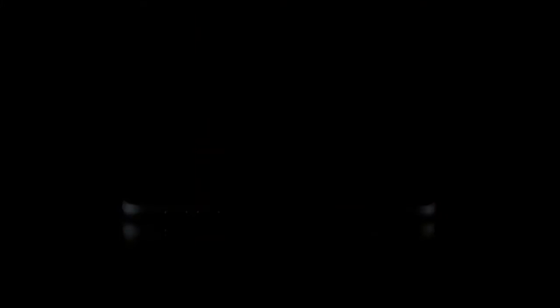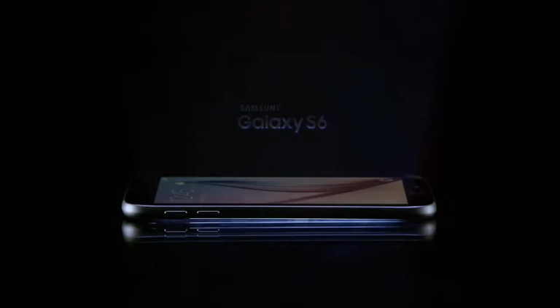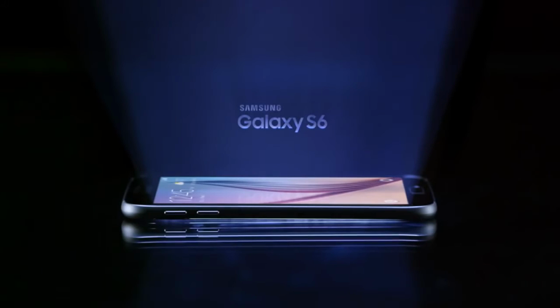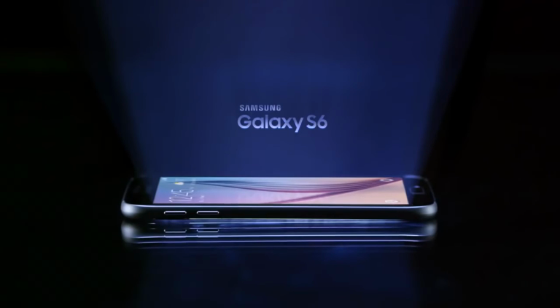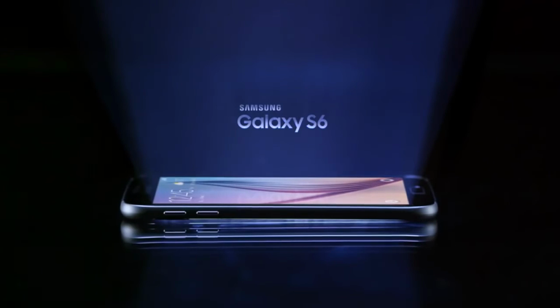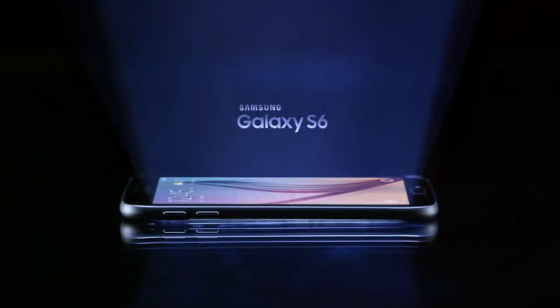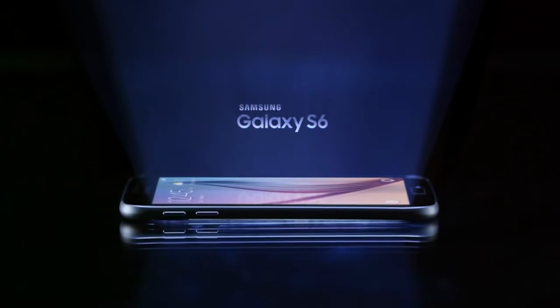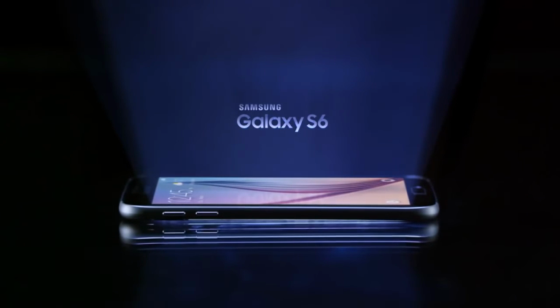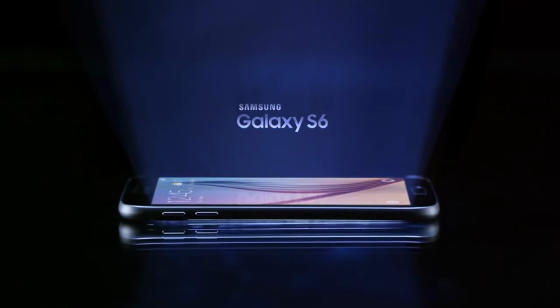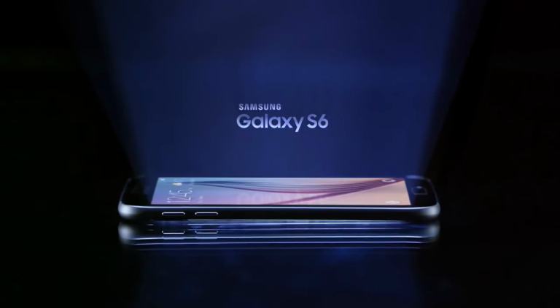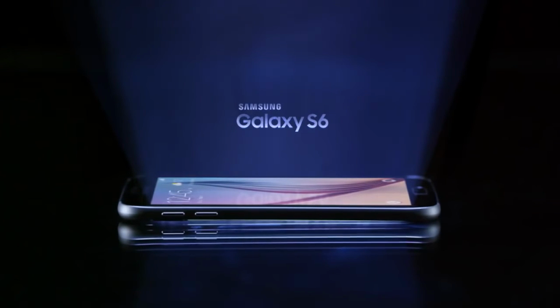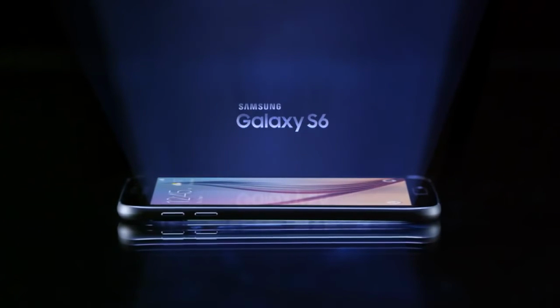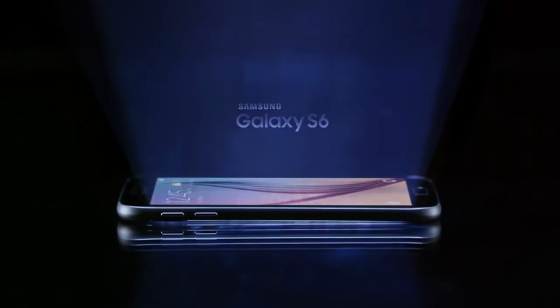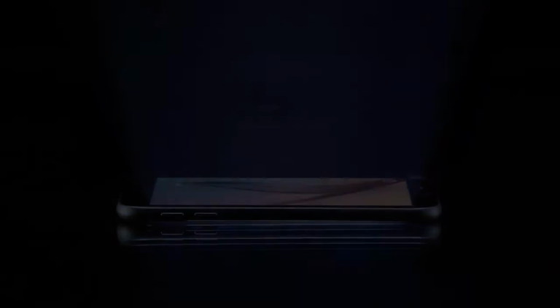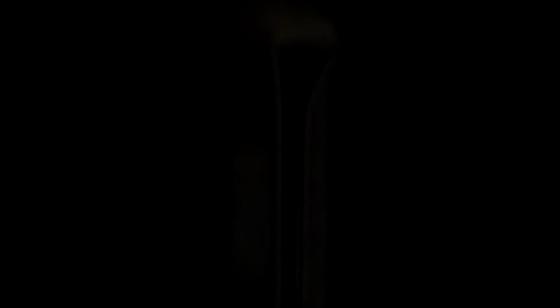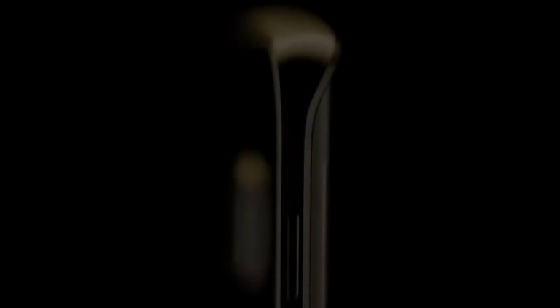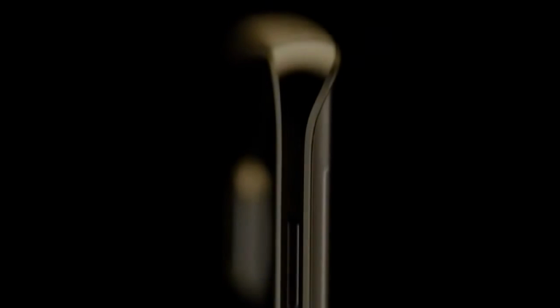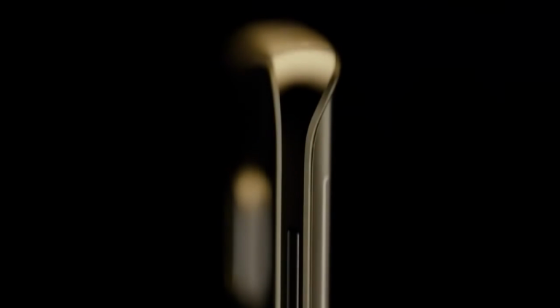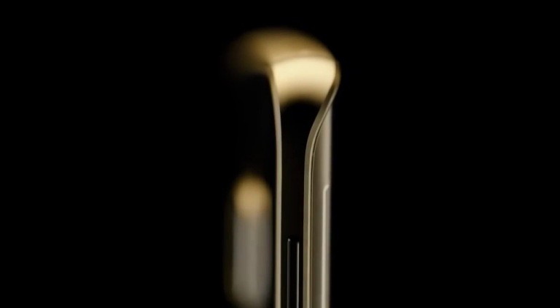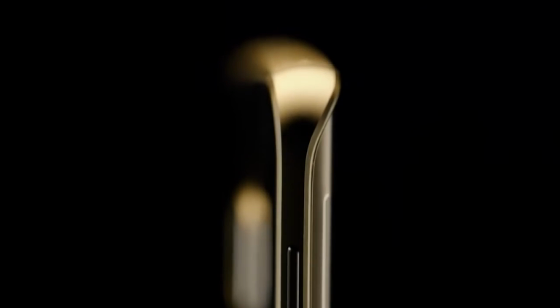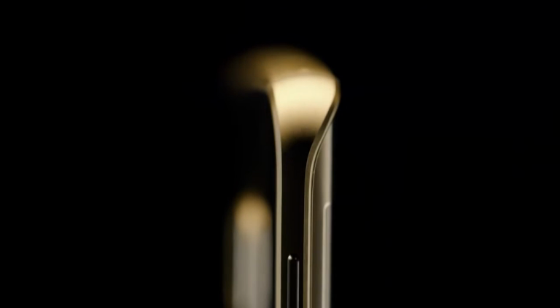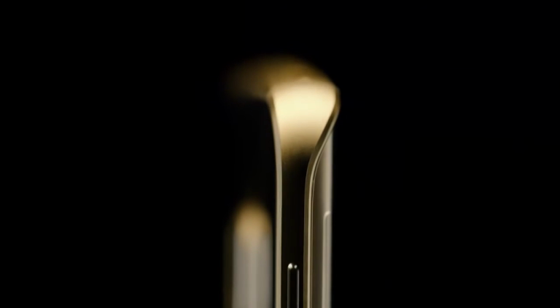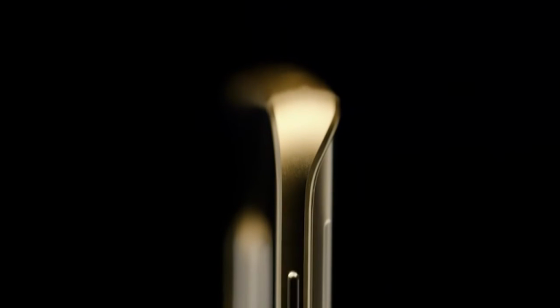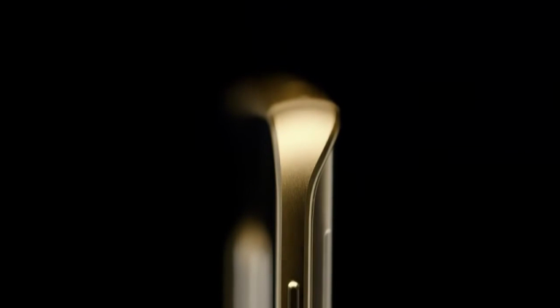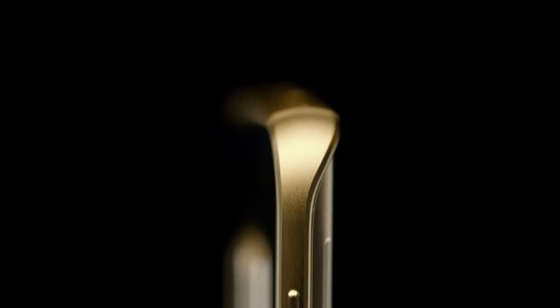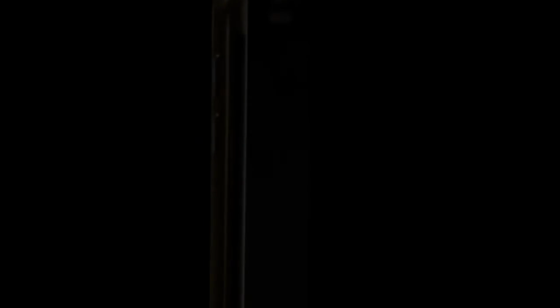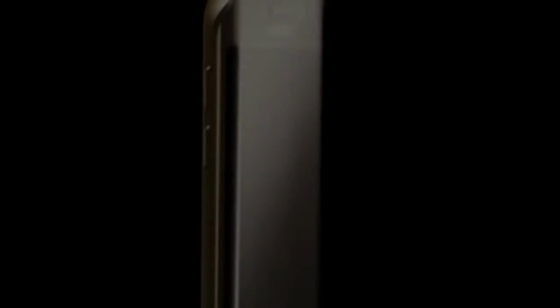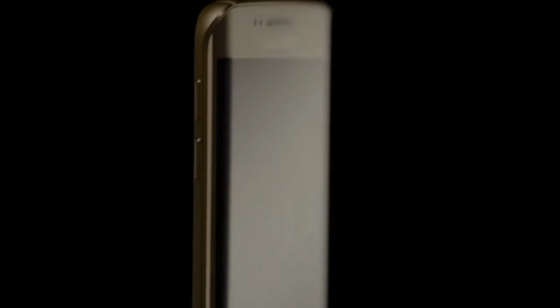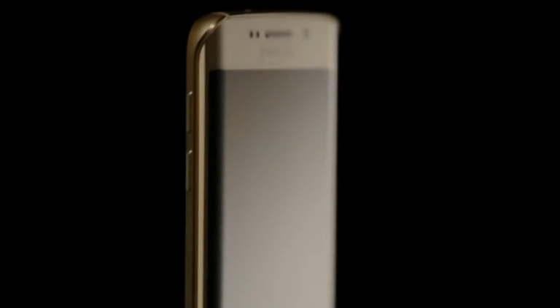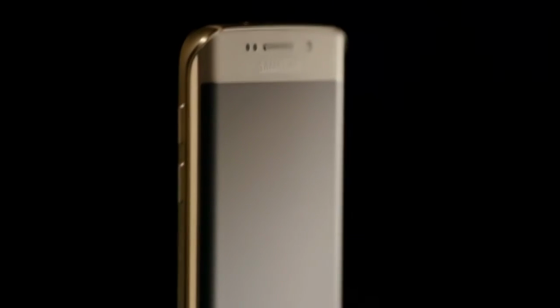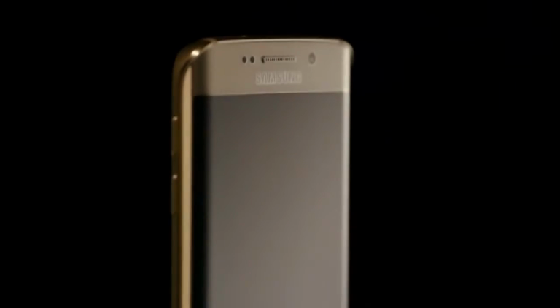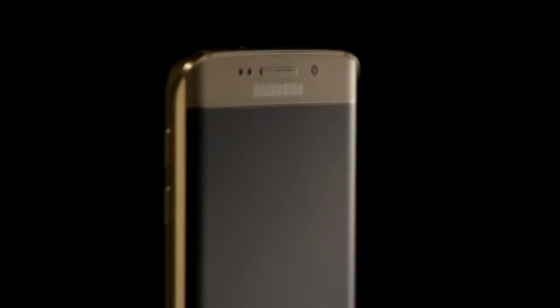Hello and welcome to another Techie Toys video. Today's video, we'll be talking about the Remote Blacklist IMEI Repair Service.